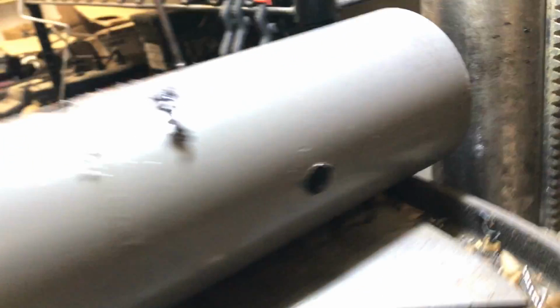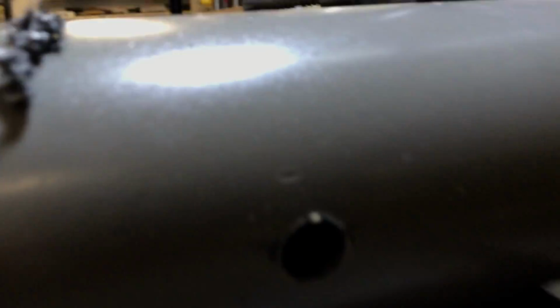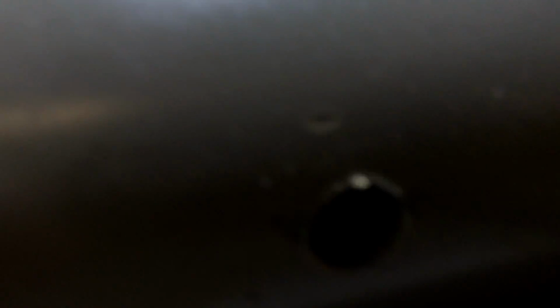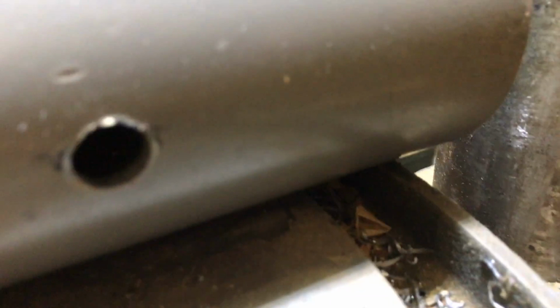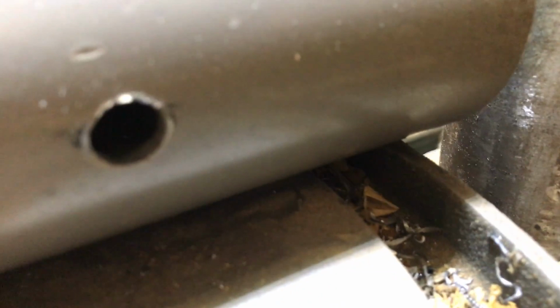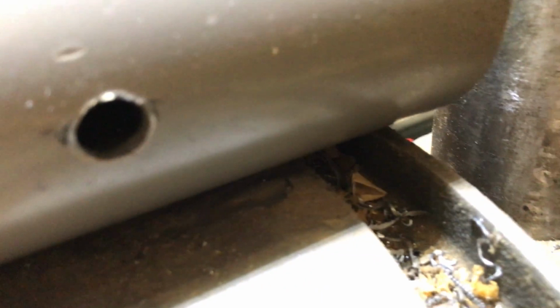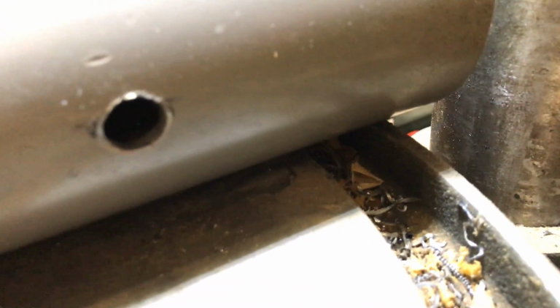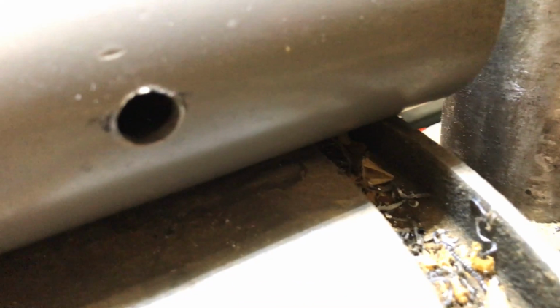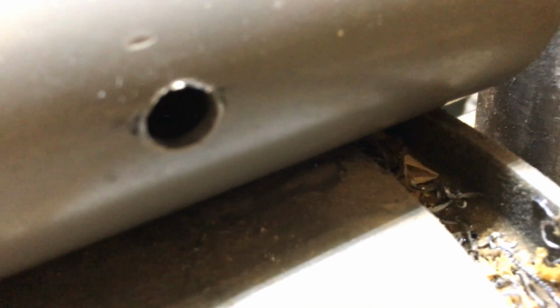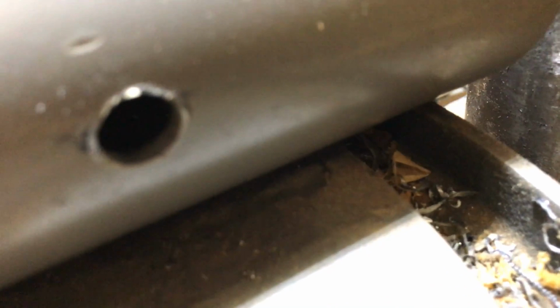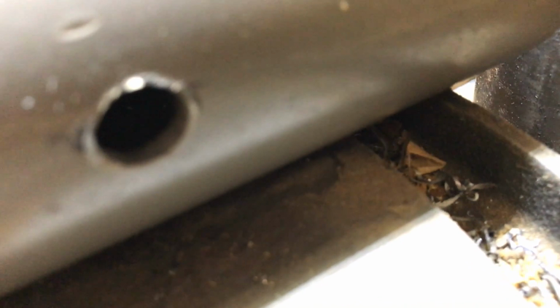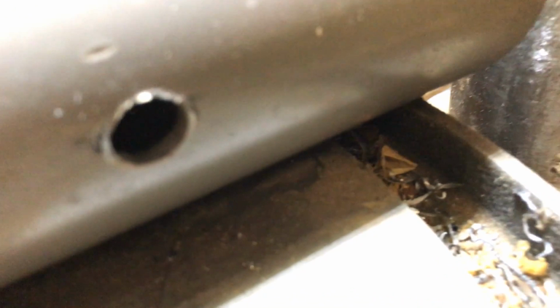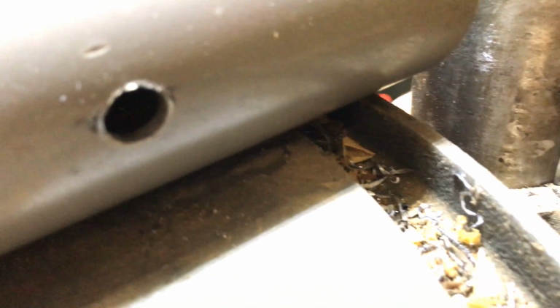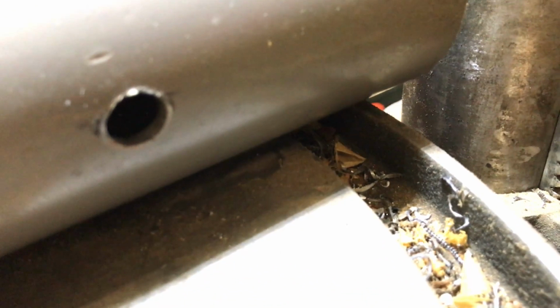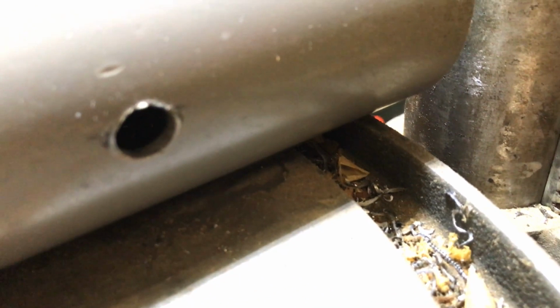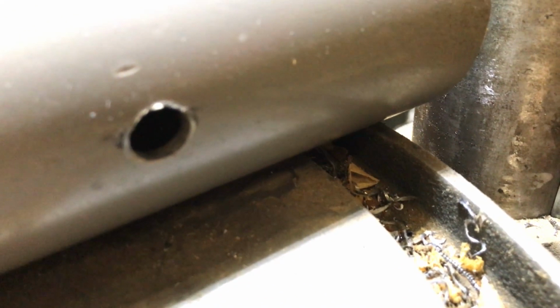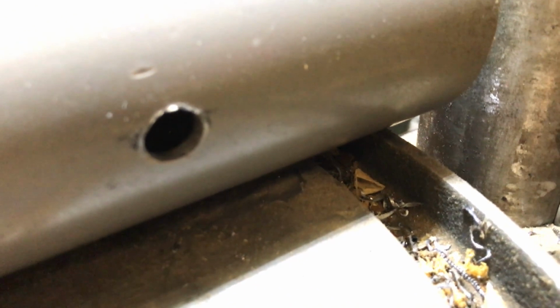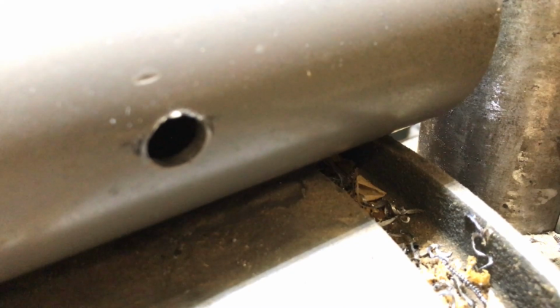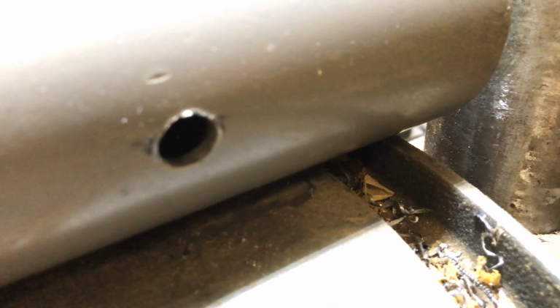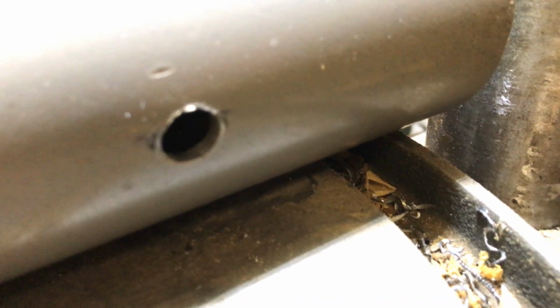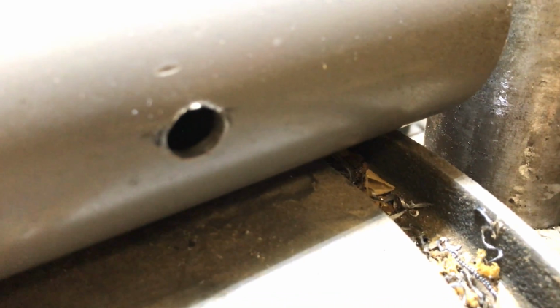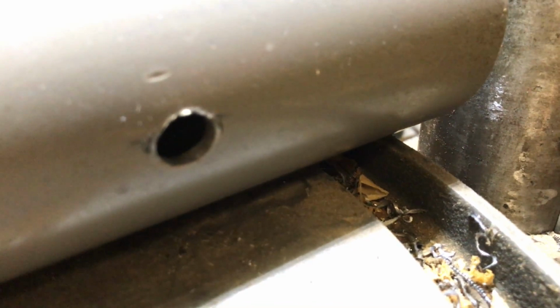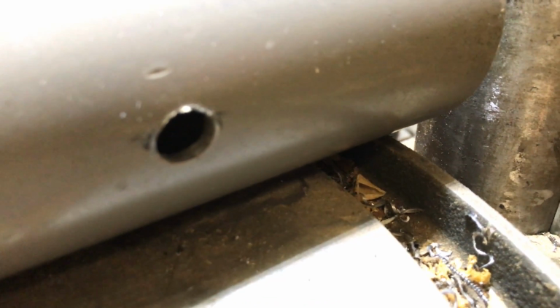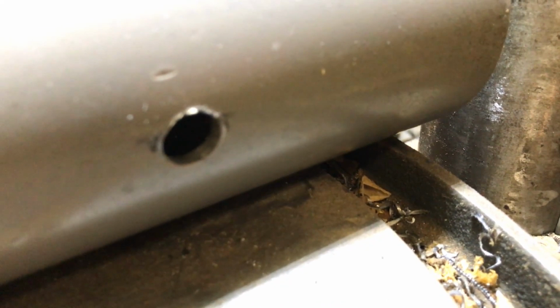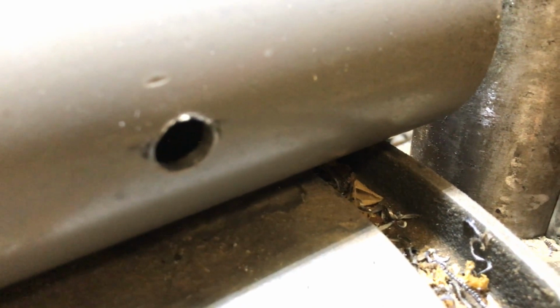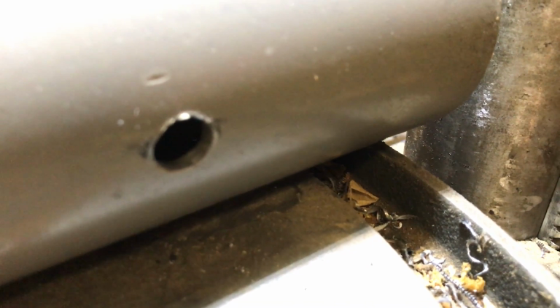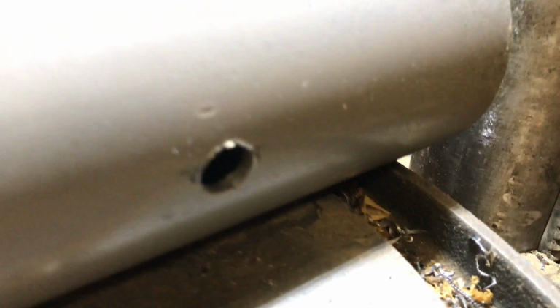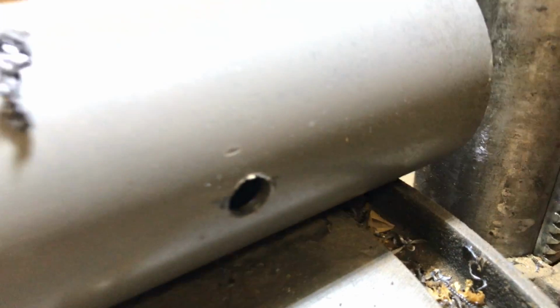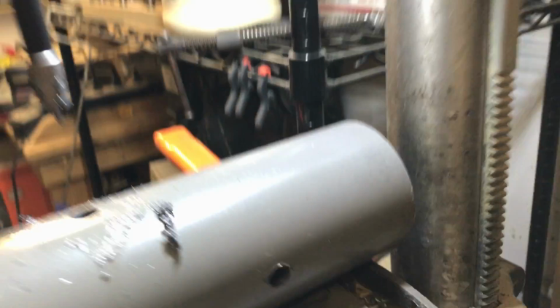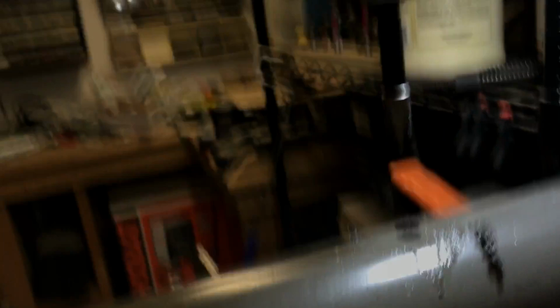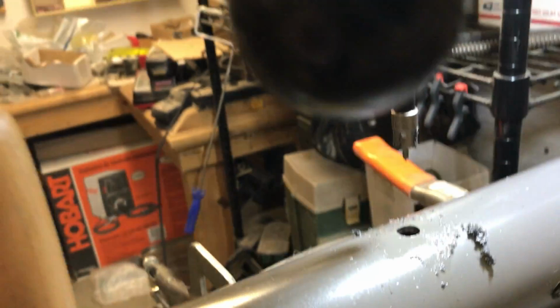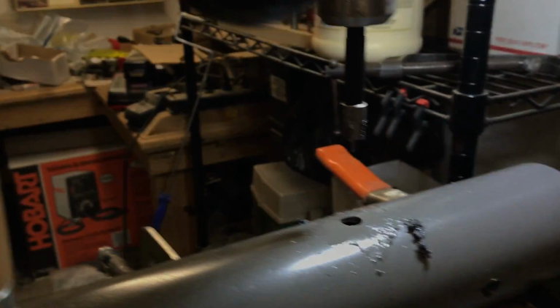Here's the one I did with a regular bit and you can see the tear-out there. I did that with a hand drill and it was a pain. Wow, the annular cutter was pretty good by comparison.